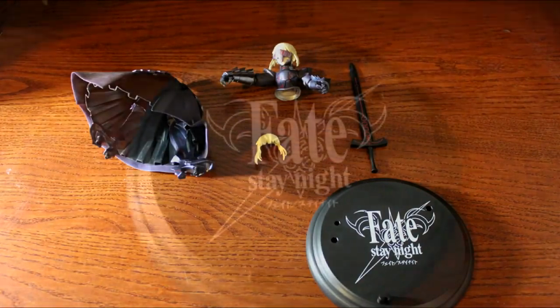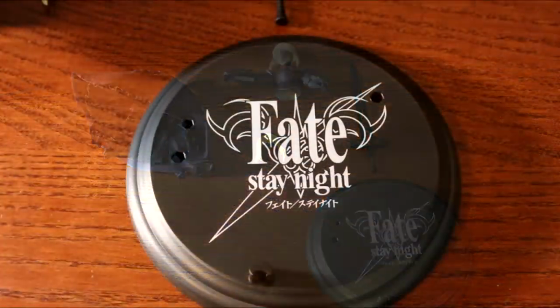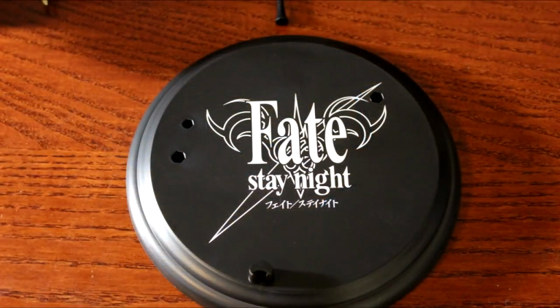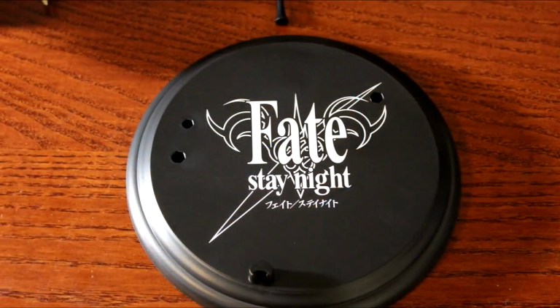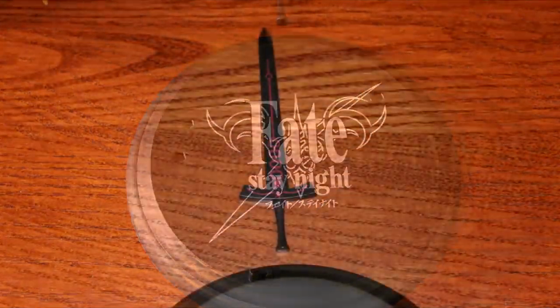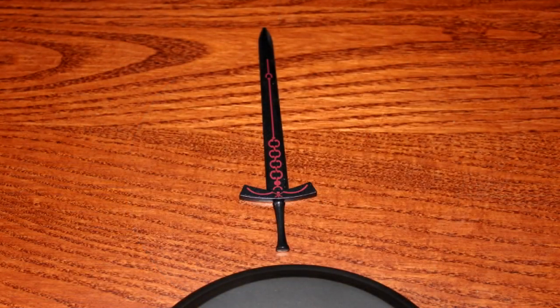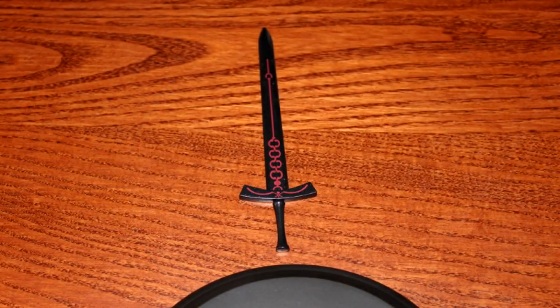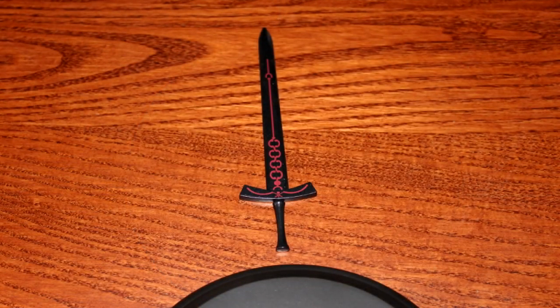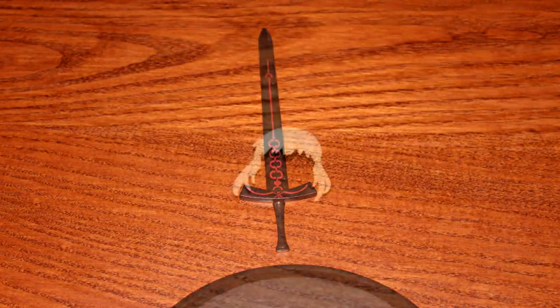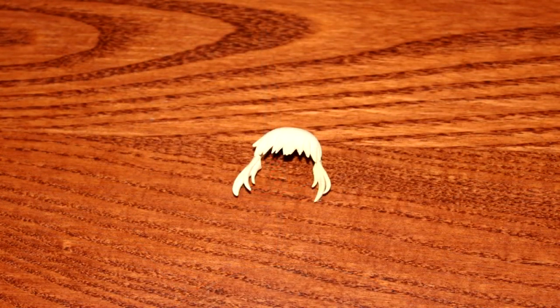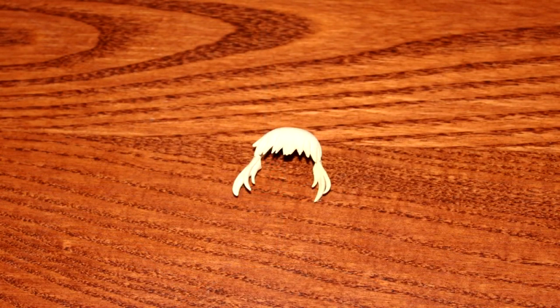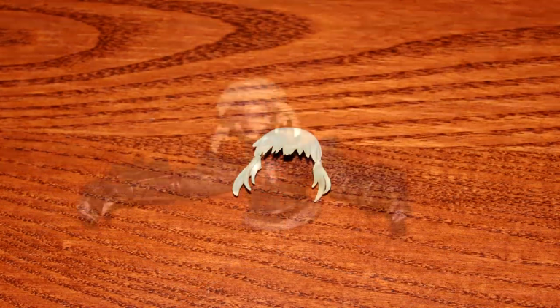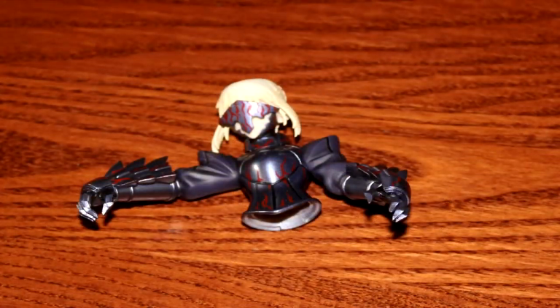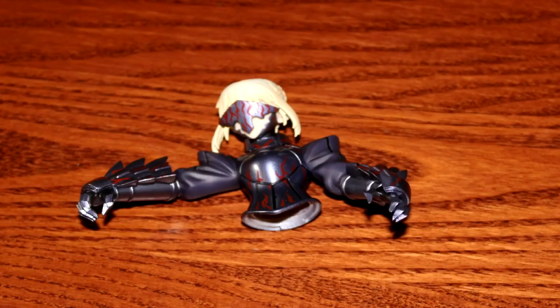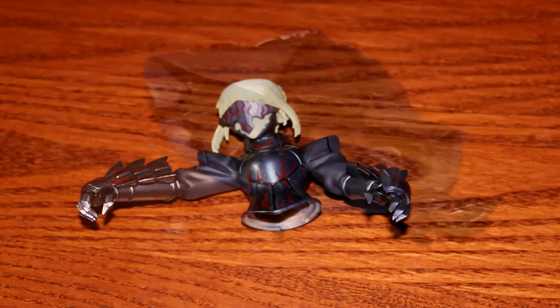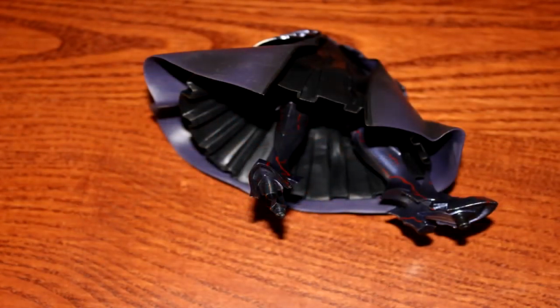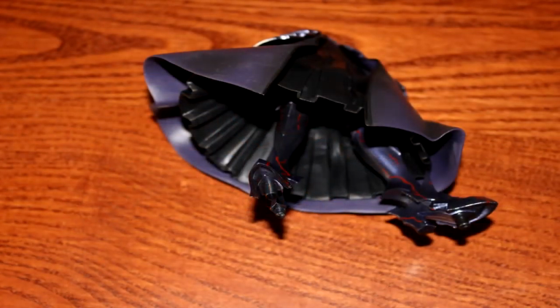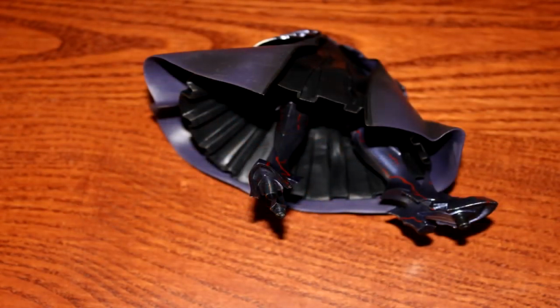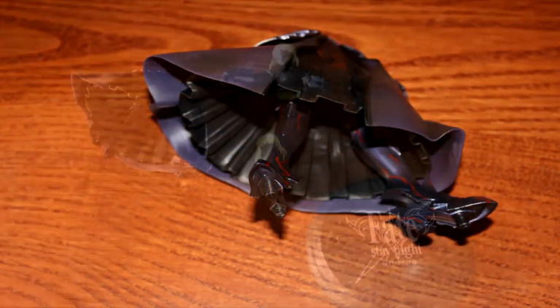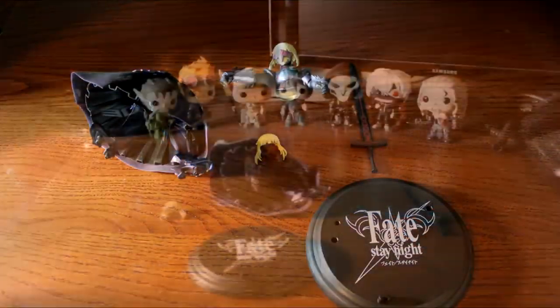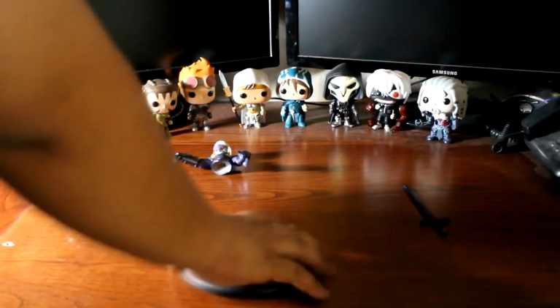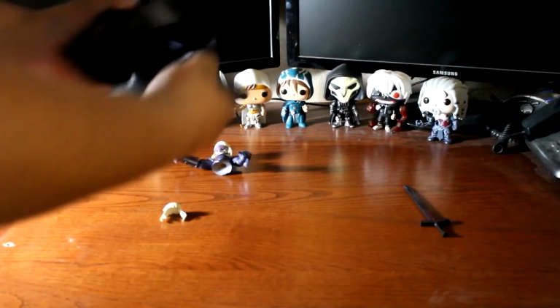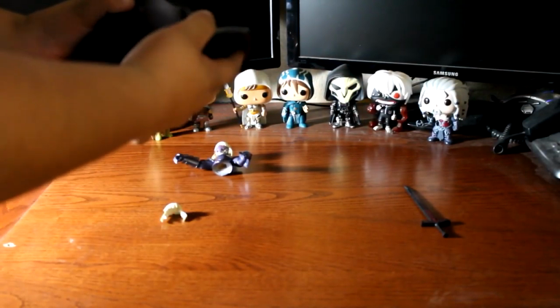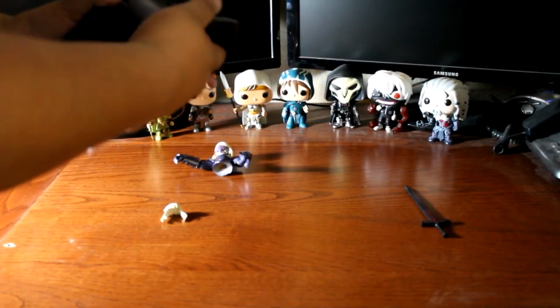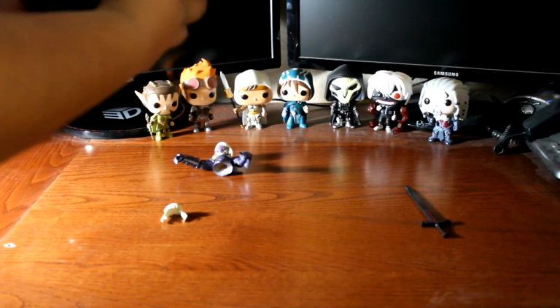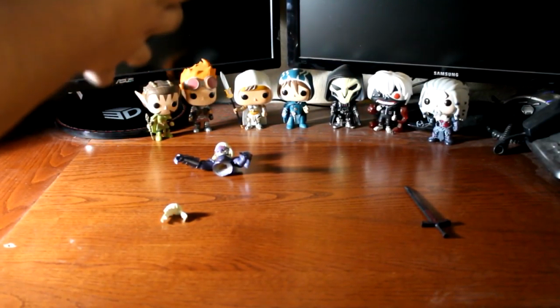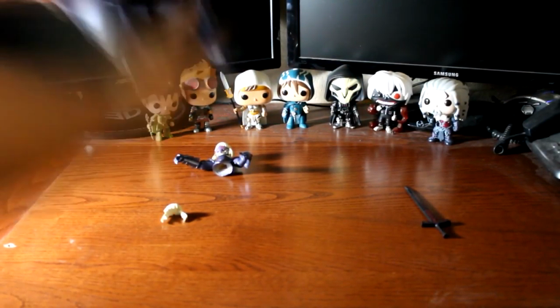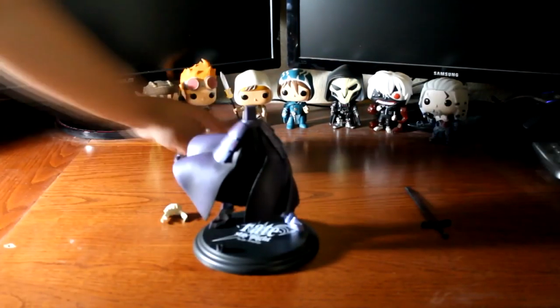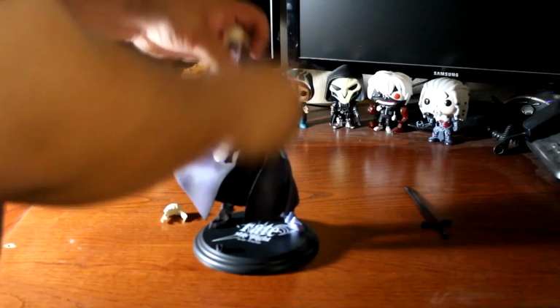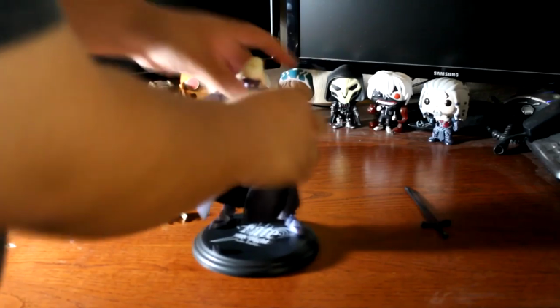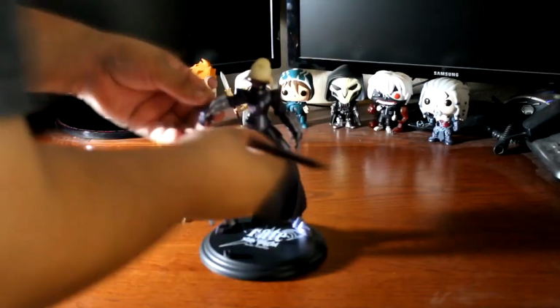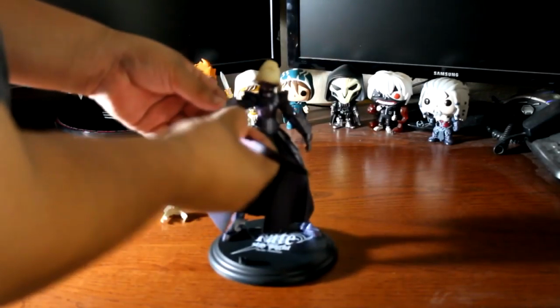Inside the box is one figure stand, sword, removable hair, the torso half, and bottom half. The Saber Ultra figure was fairly easy to assemble without having to consult the instruction manual.